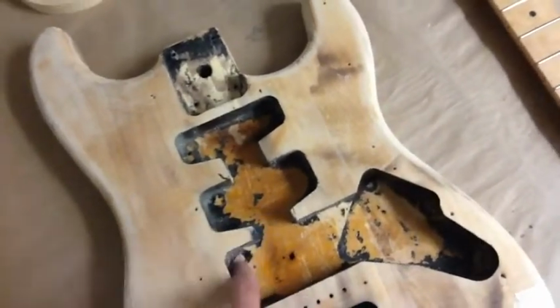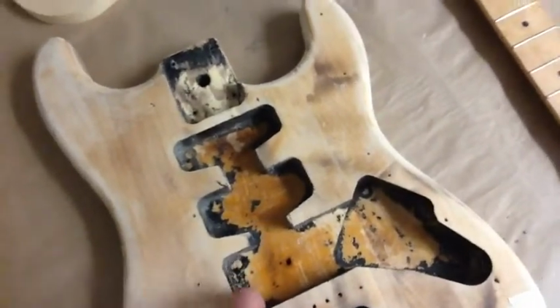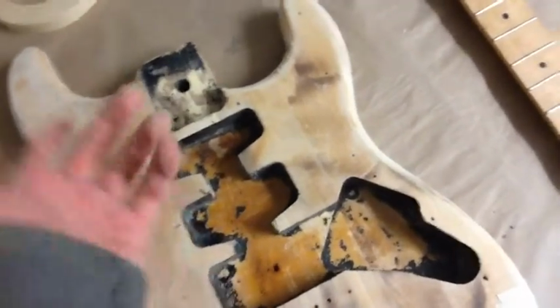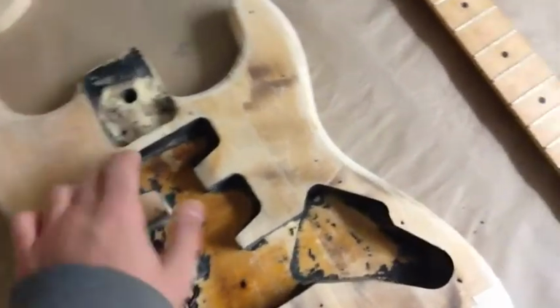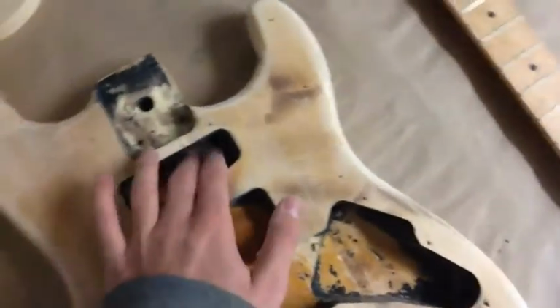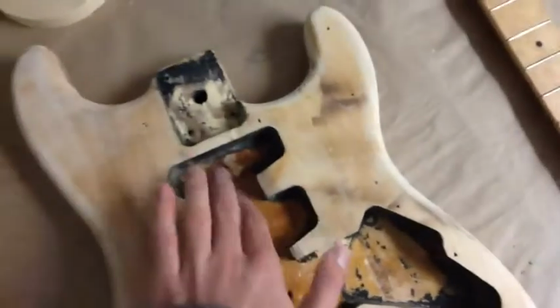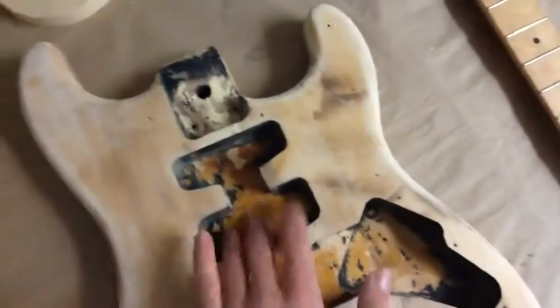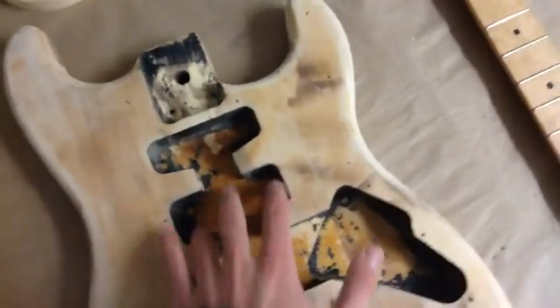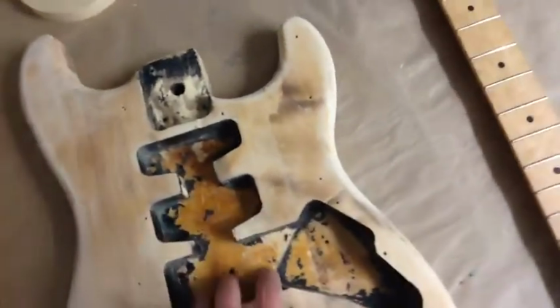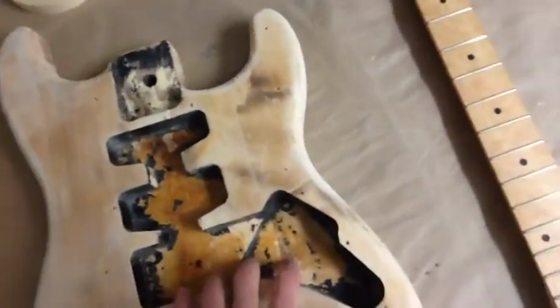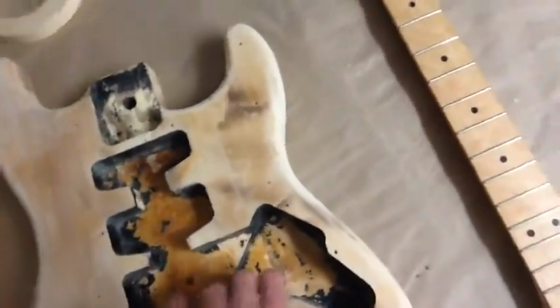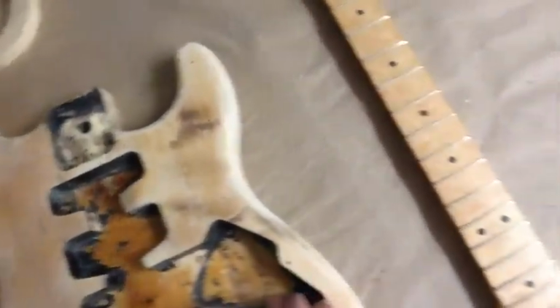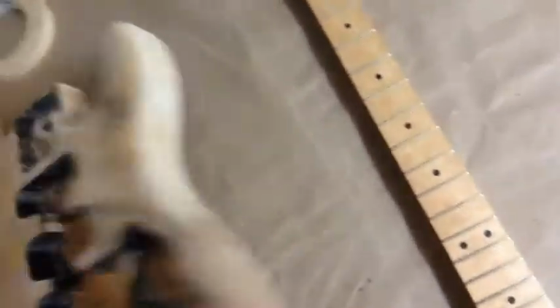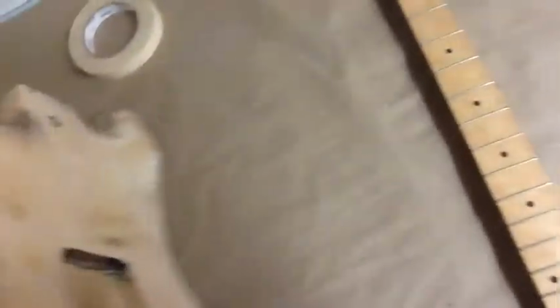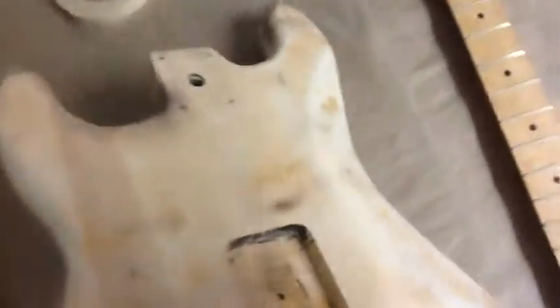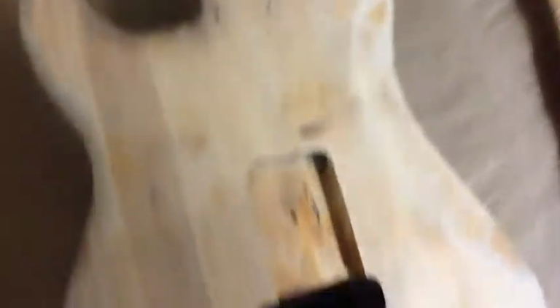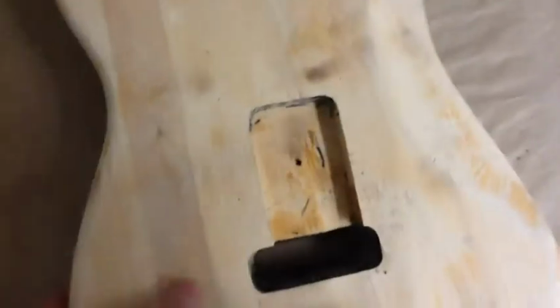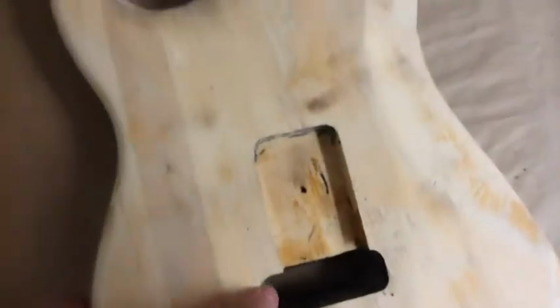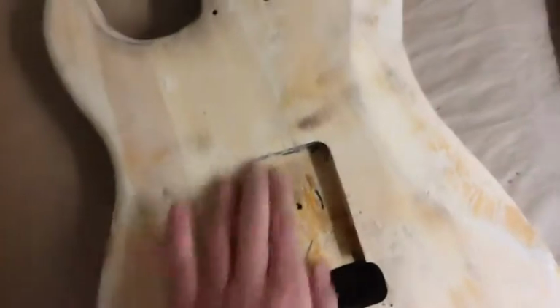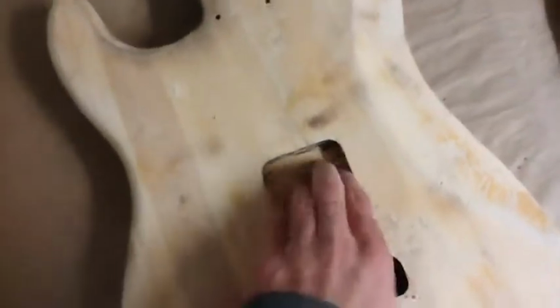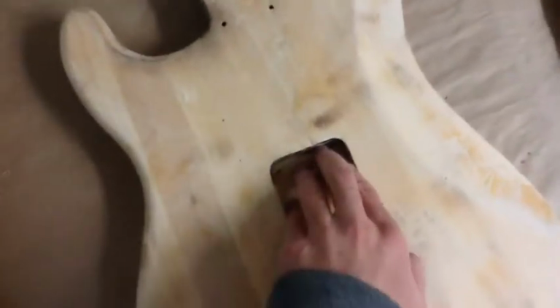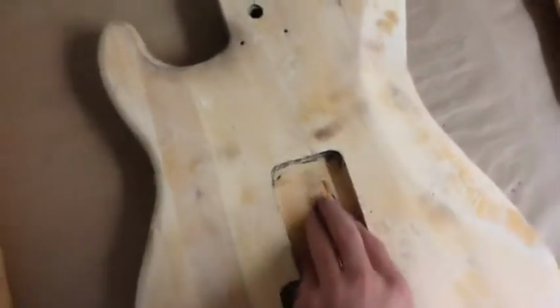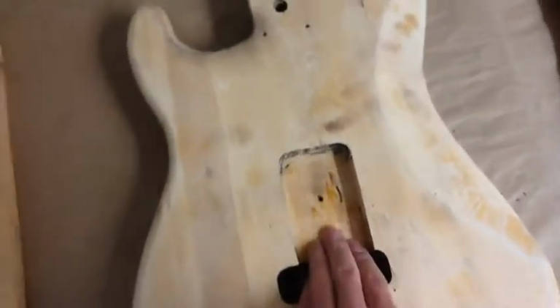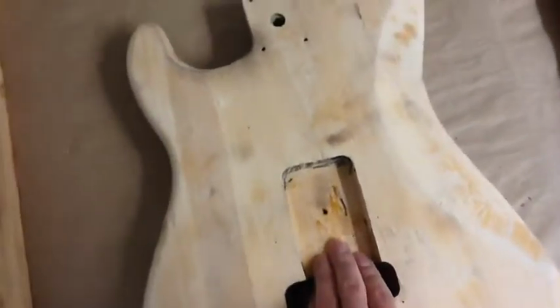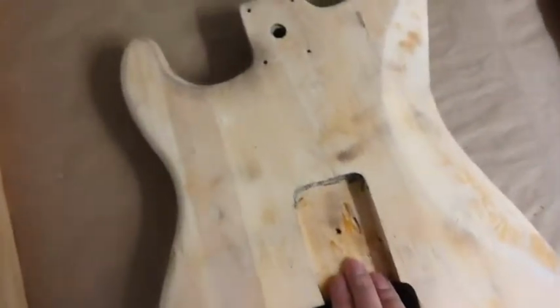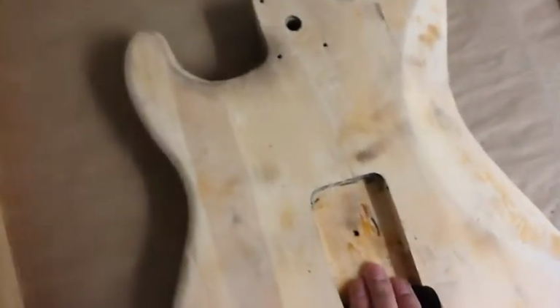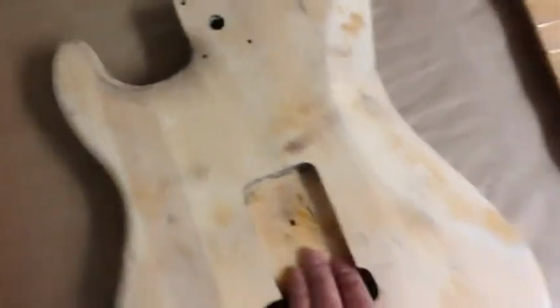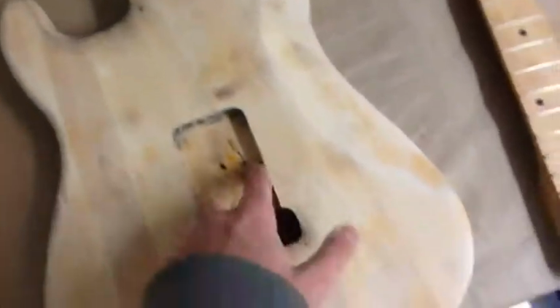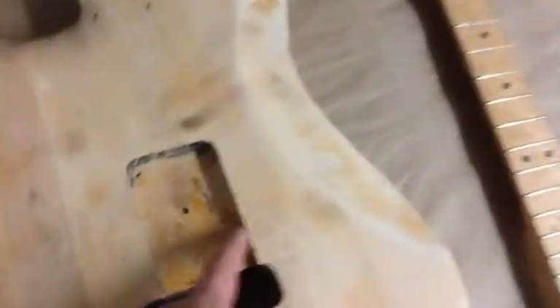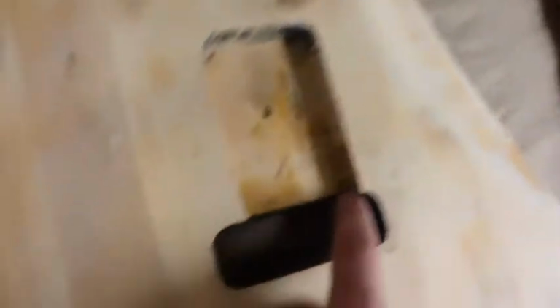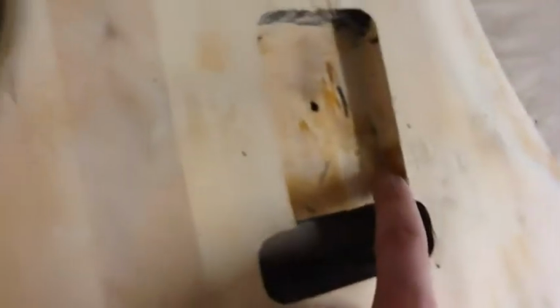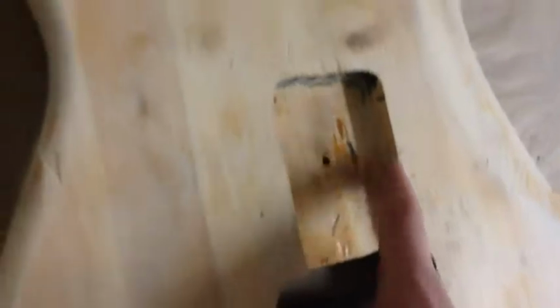I'm not worried about any black paint left in there — I'll chip off as much as I can and then just leave it, because I'm going to coat in there with the shielding paint anyway. The paint back here I'm also going to coat with shielding paint, so black around the edges doesn't really matter.